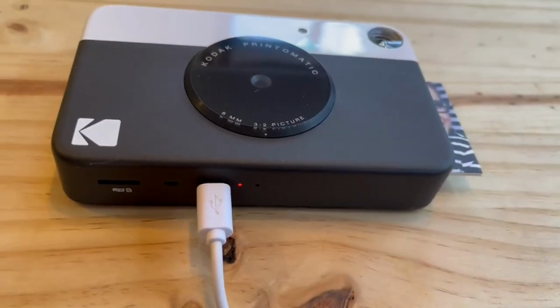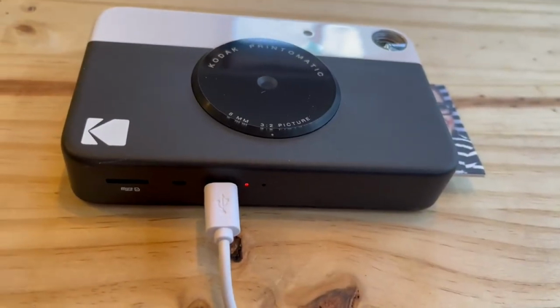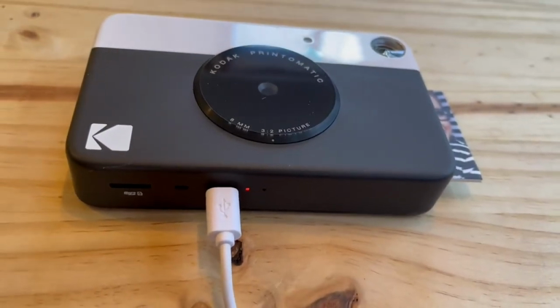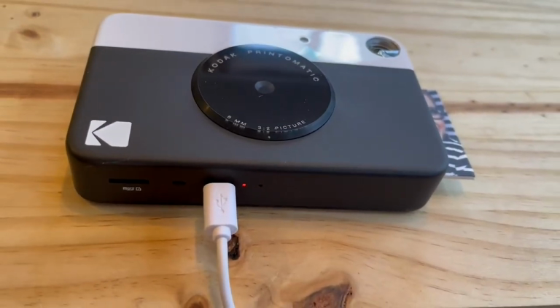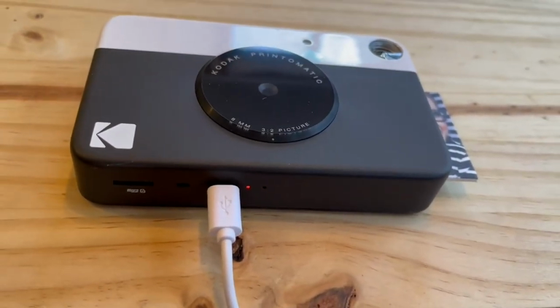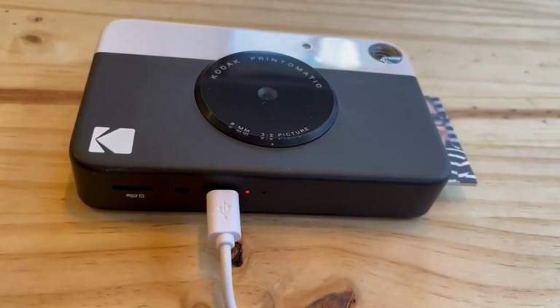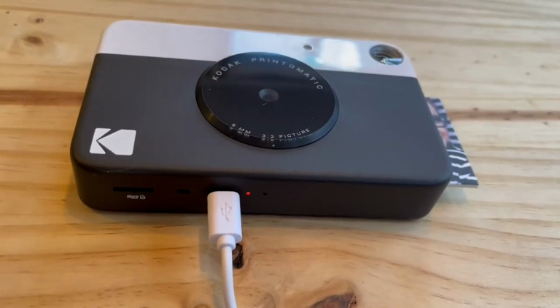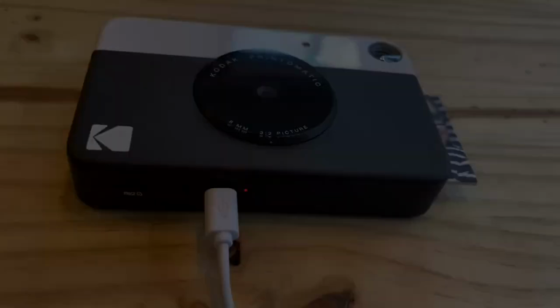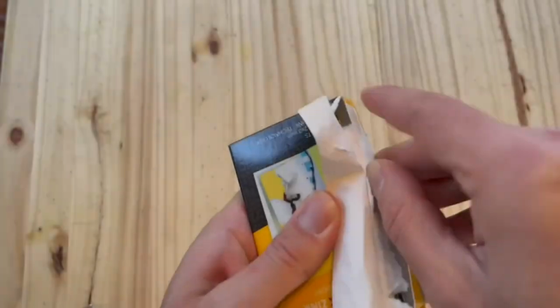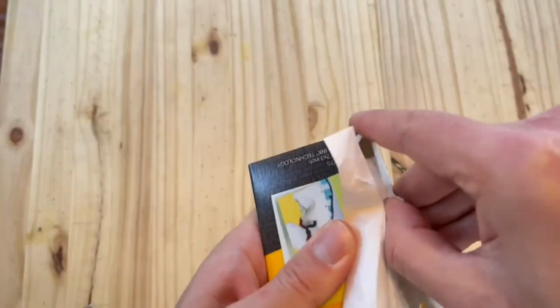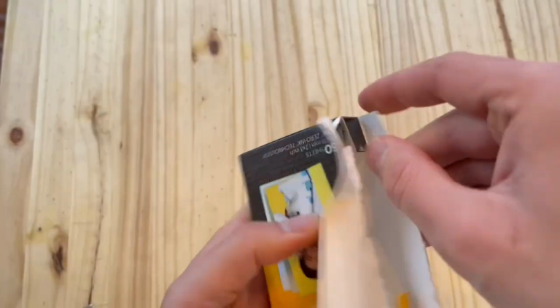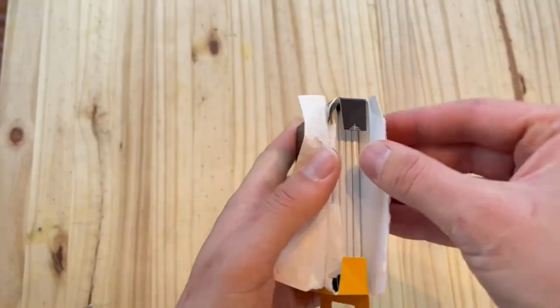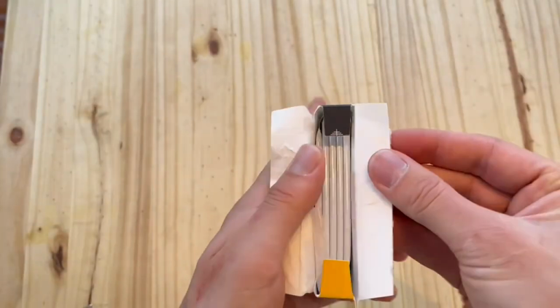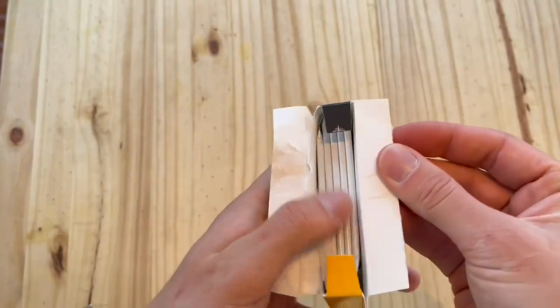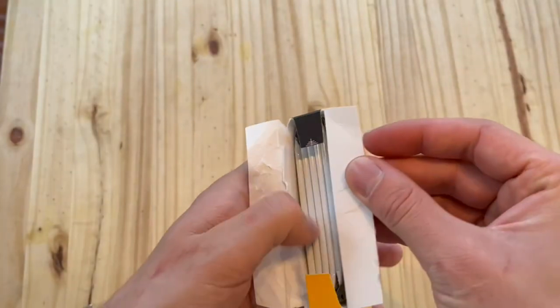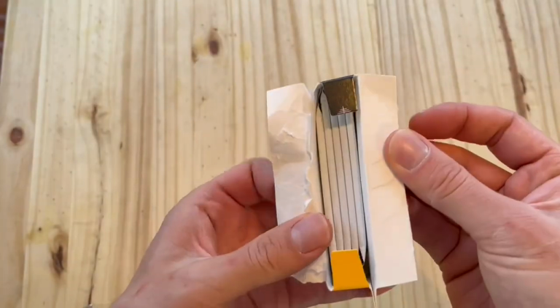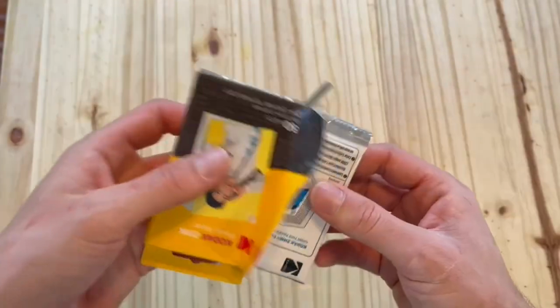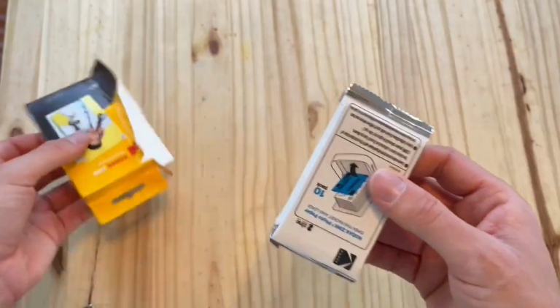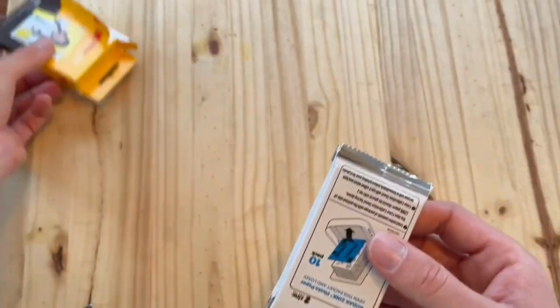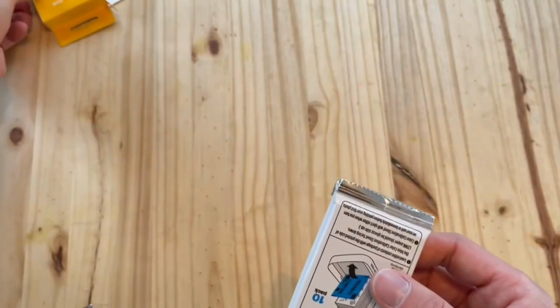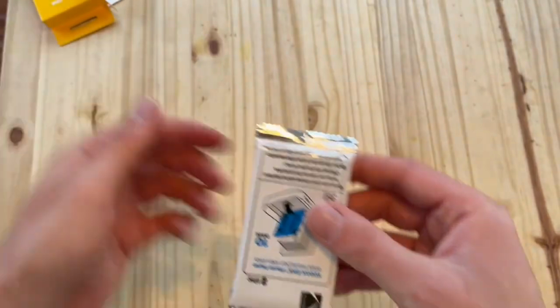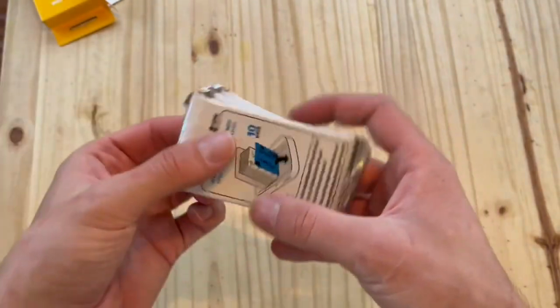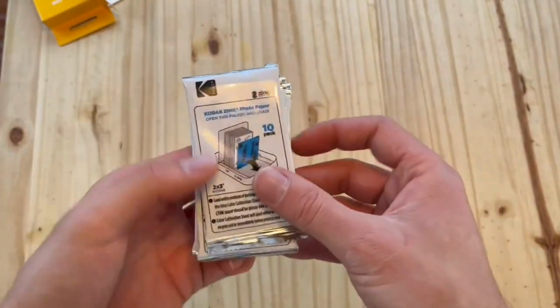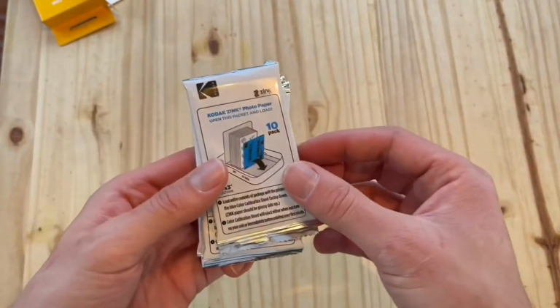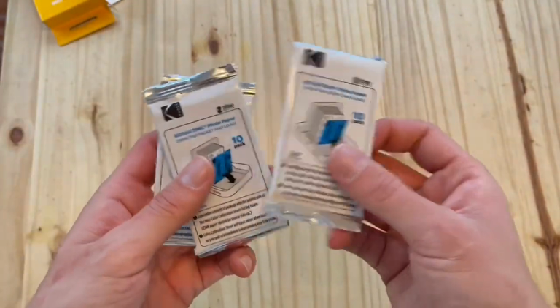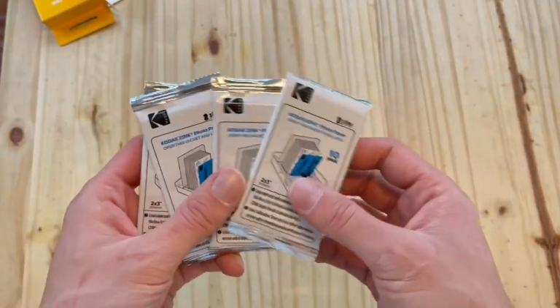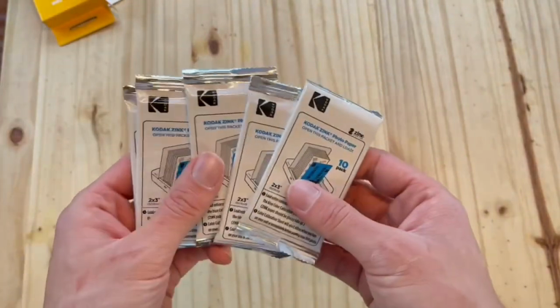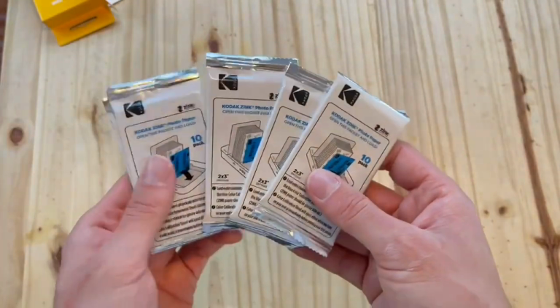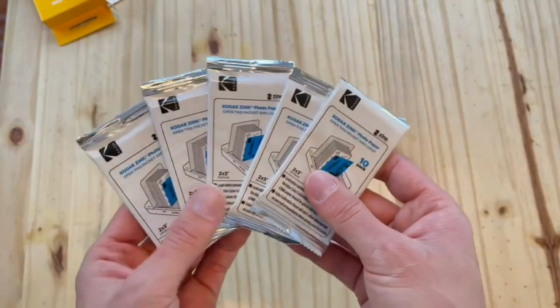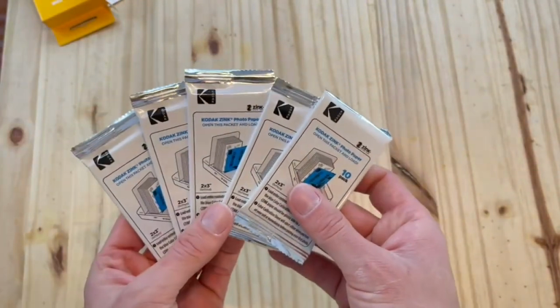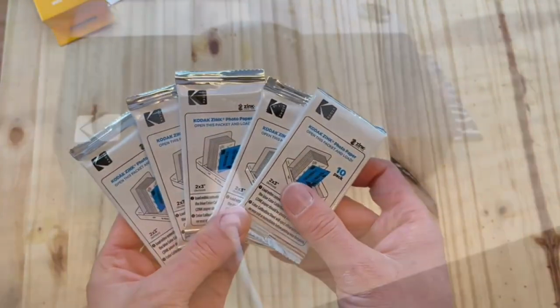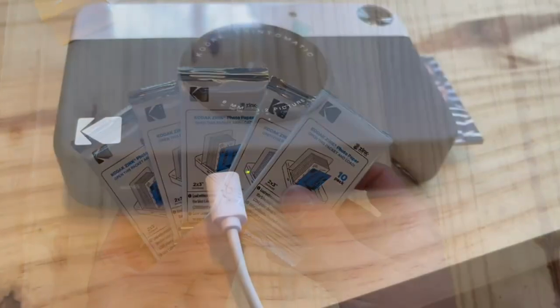It'll show red when it's charging. Opening up the pack of extra paper, you get 5 packs of 10, each one with its own color calibration card, which is in blue.